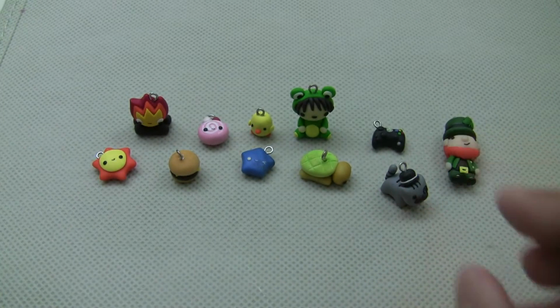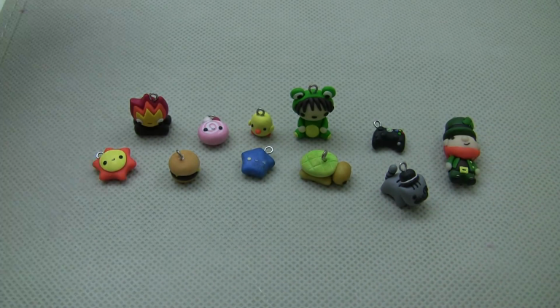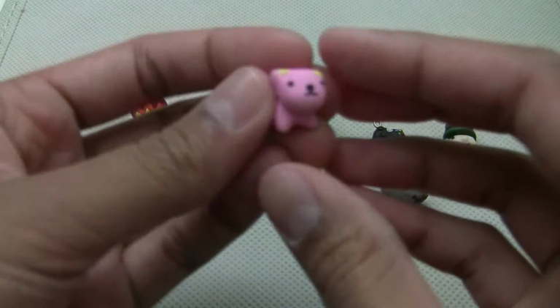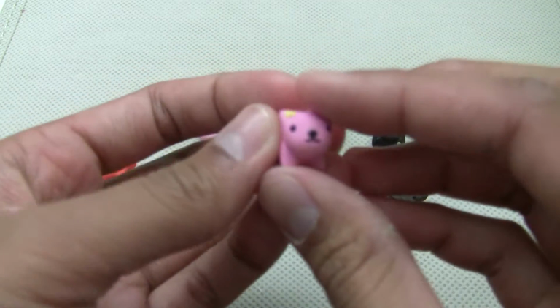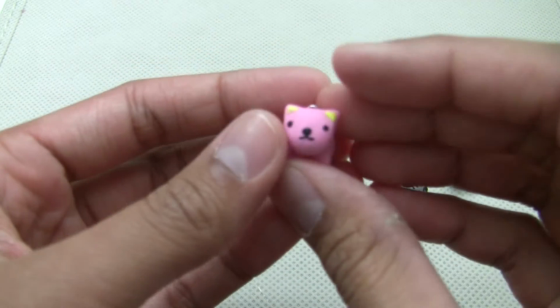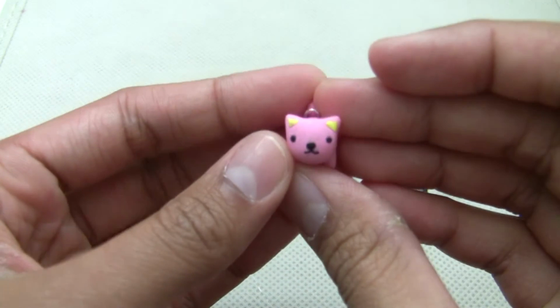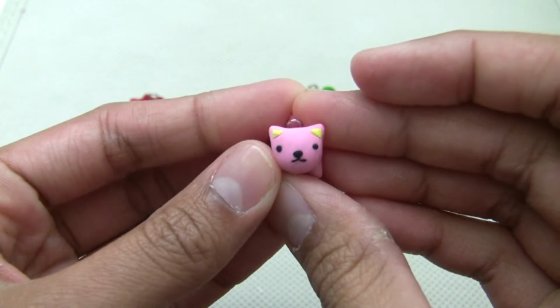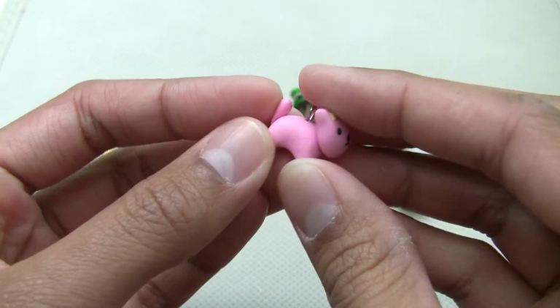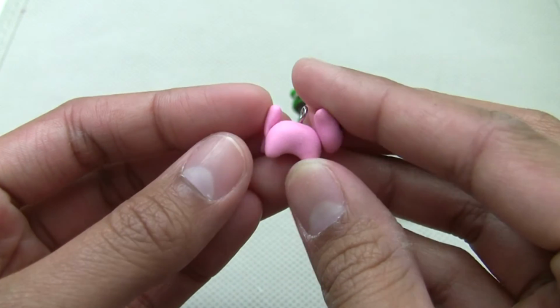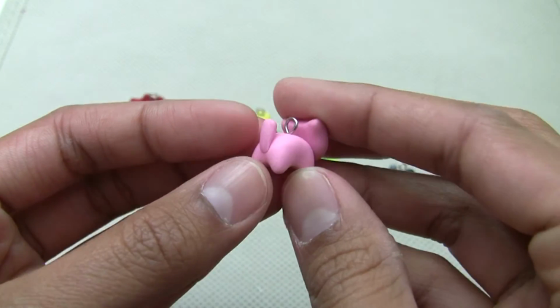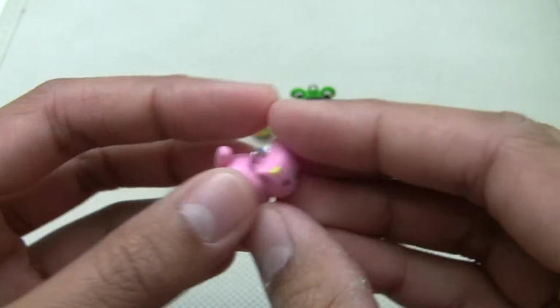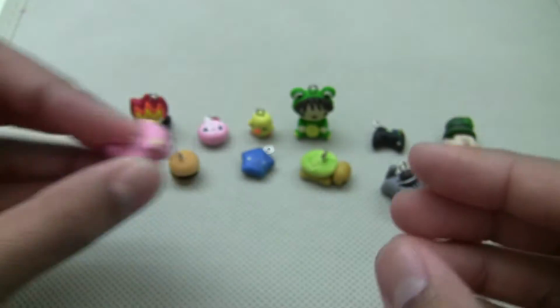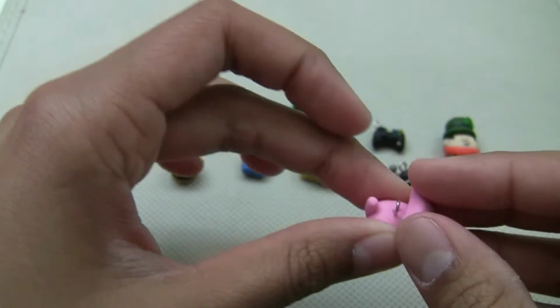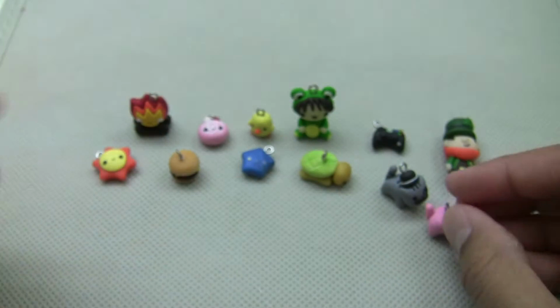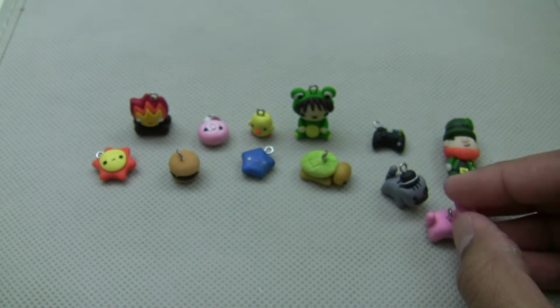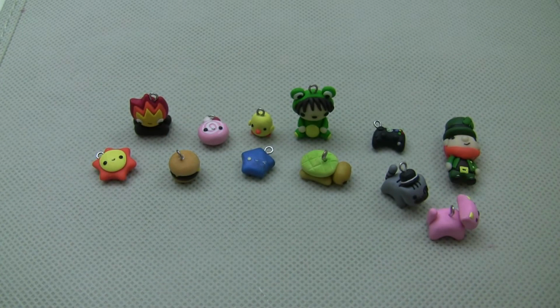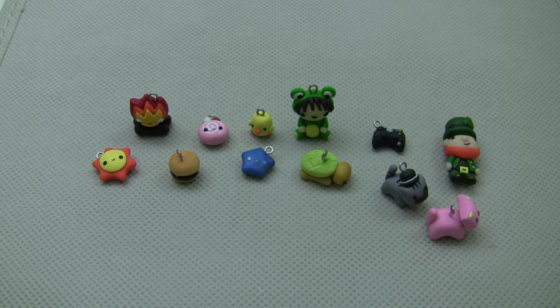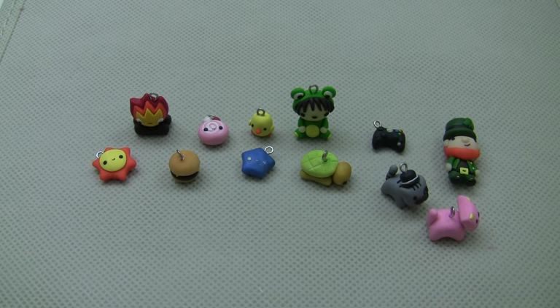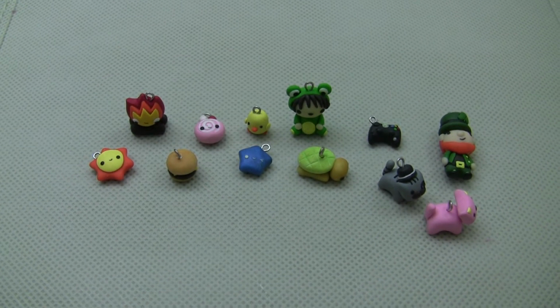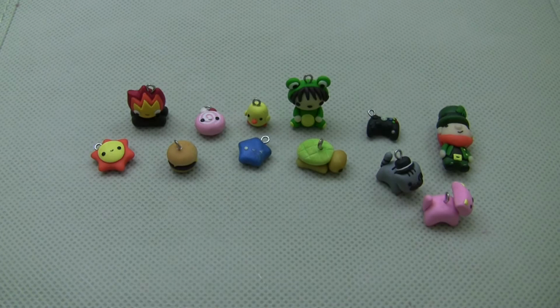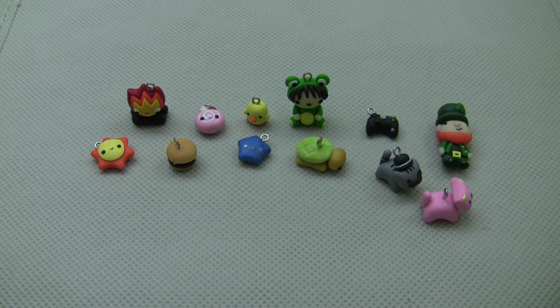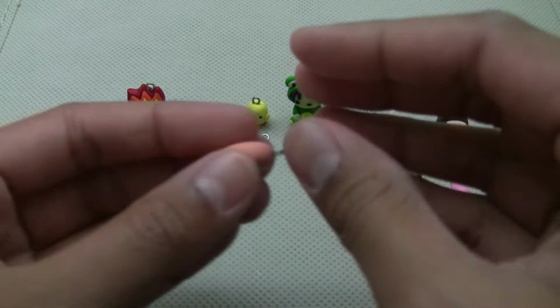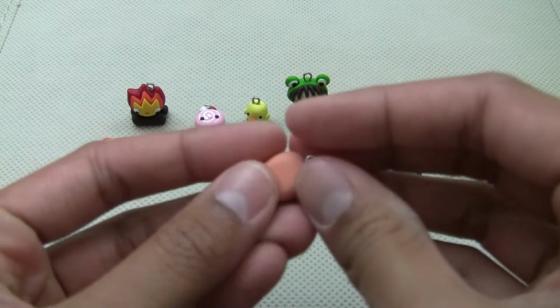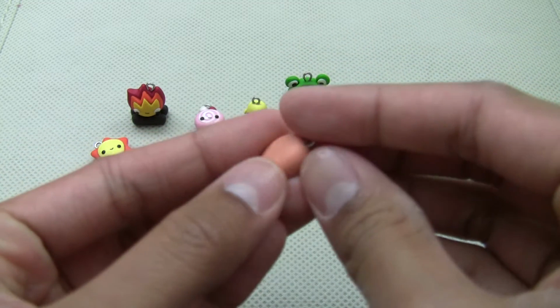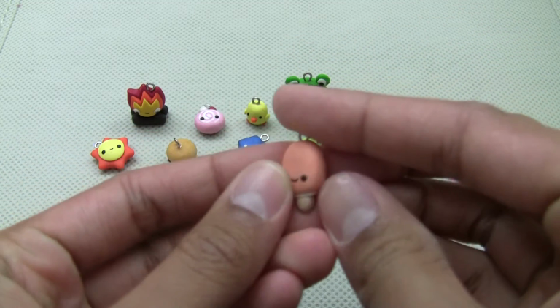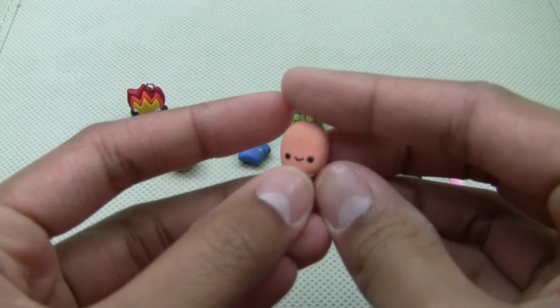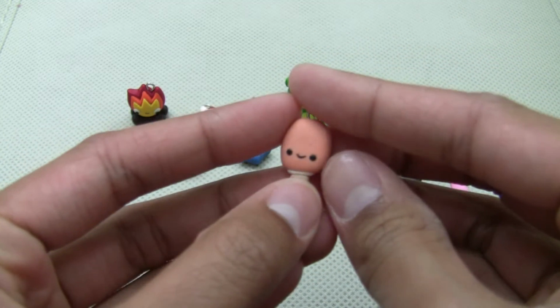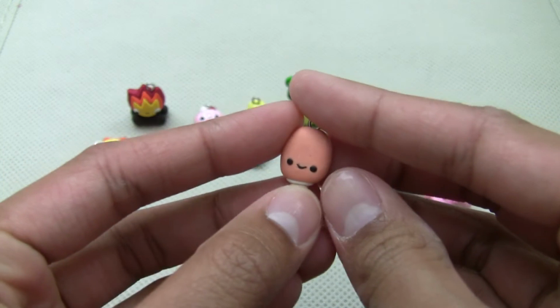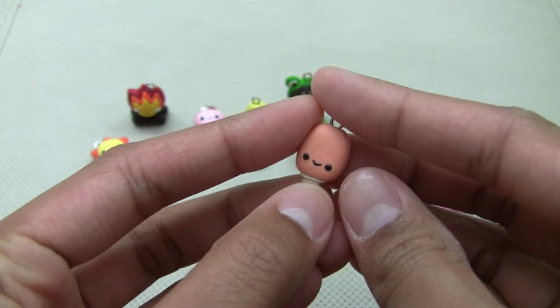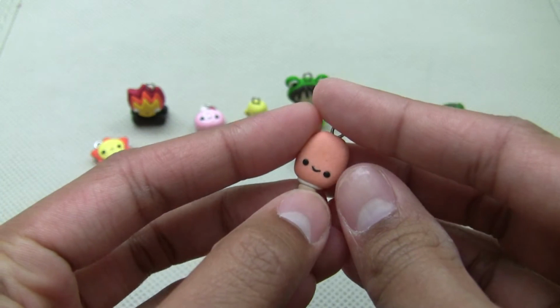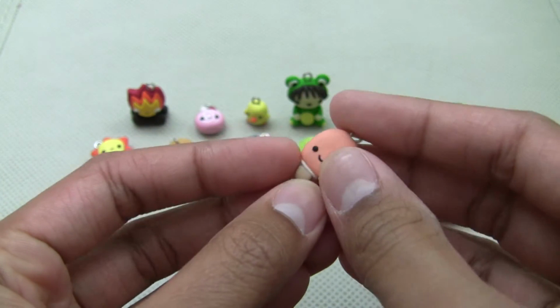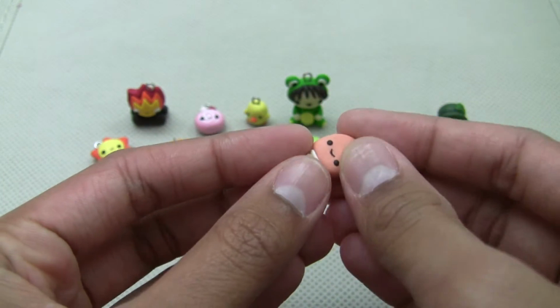Then I have this other cat. It's just a regular pink one. Then I have this orange creamsicle.